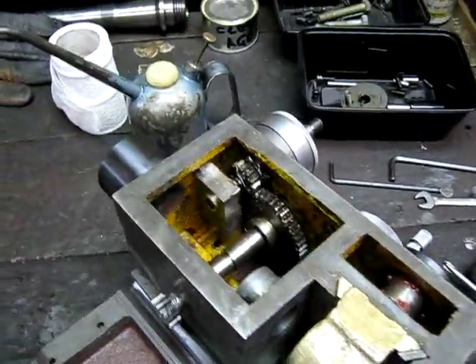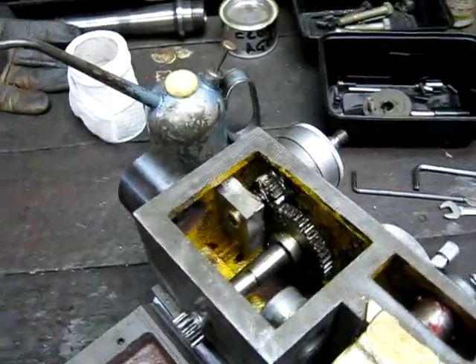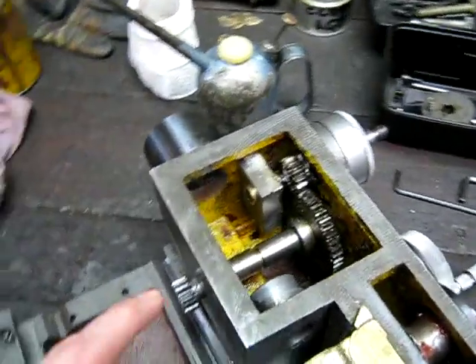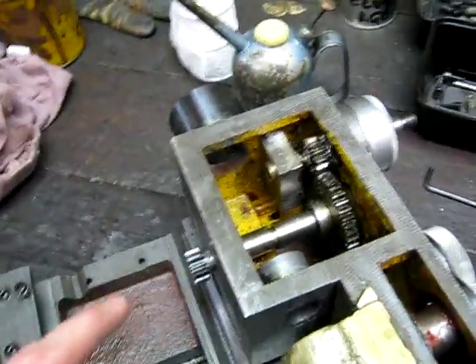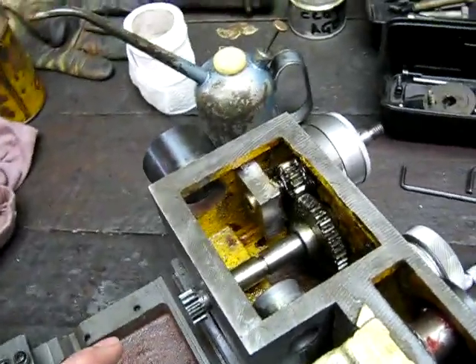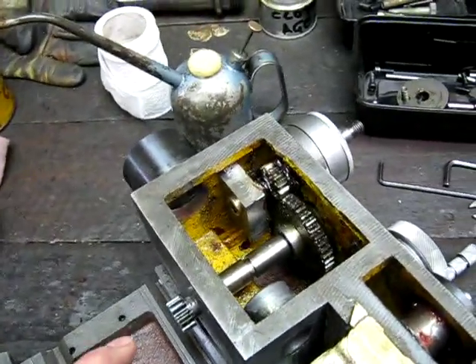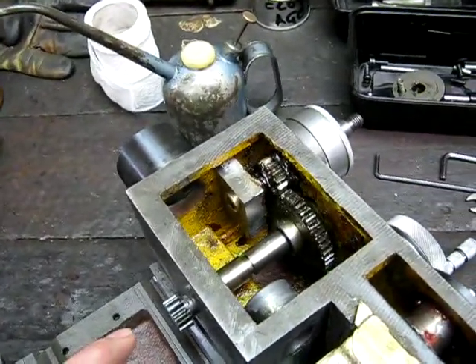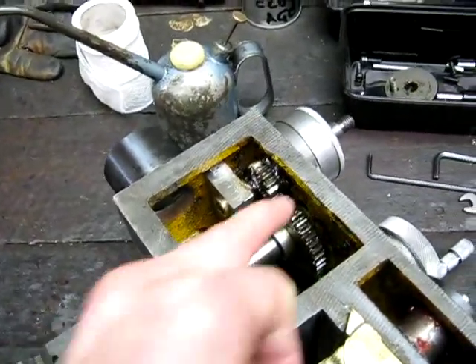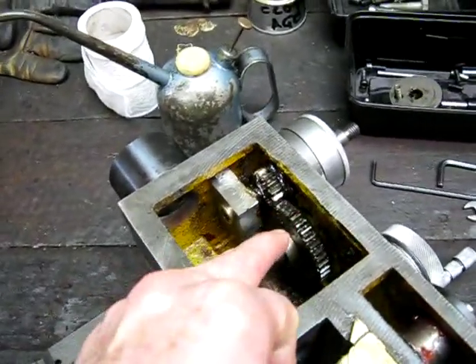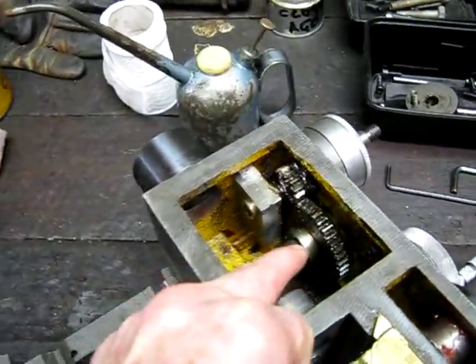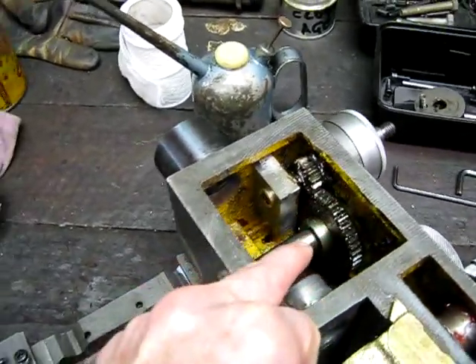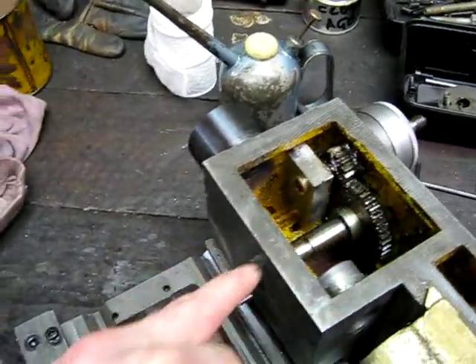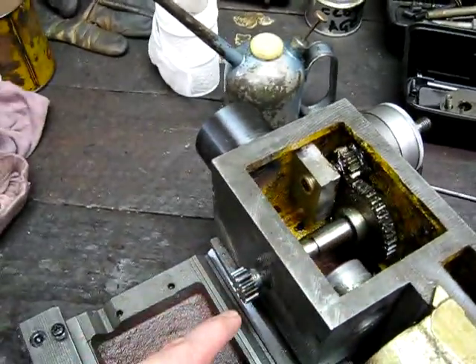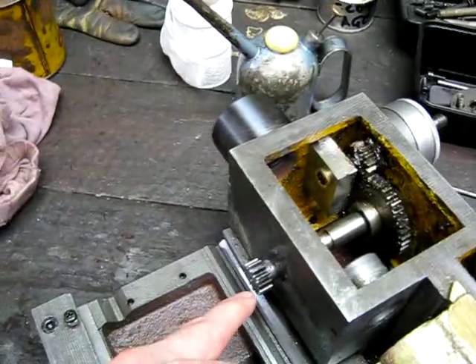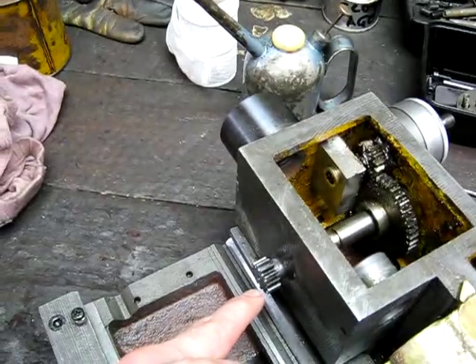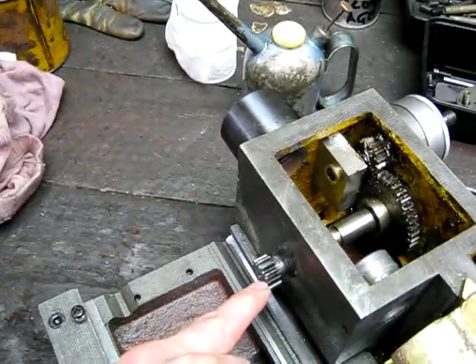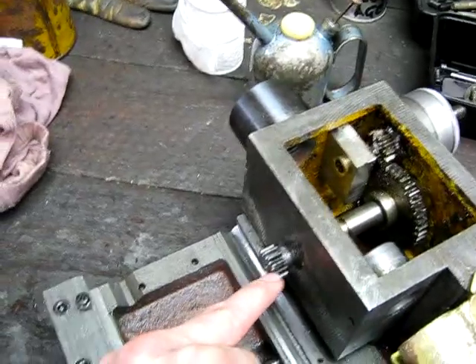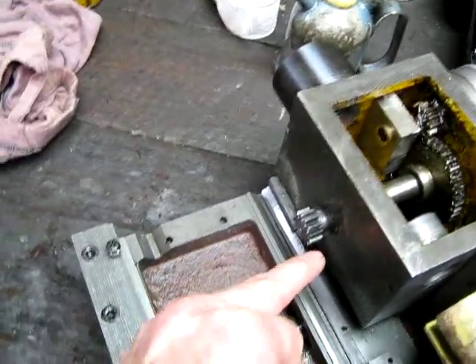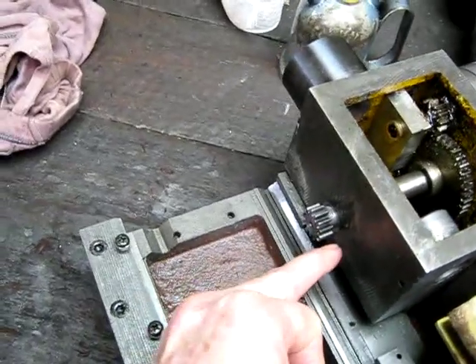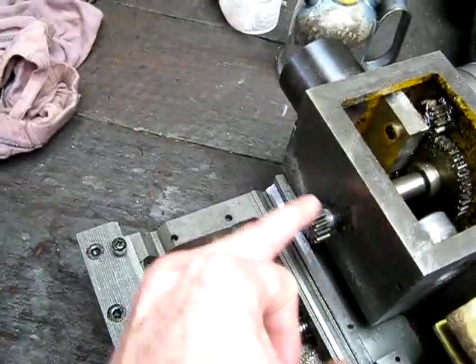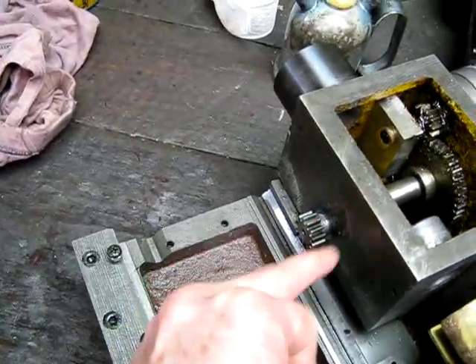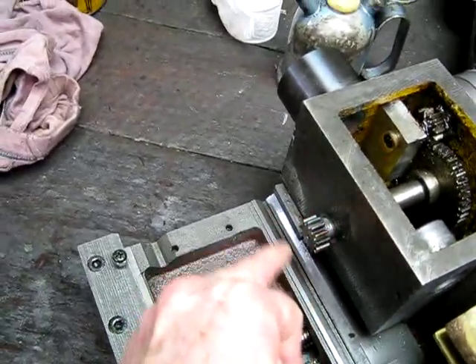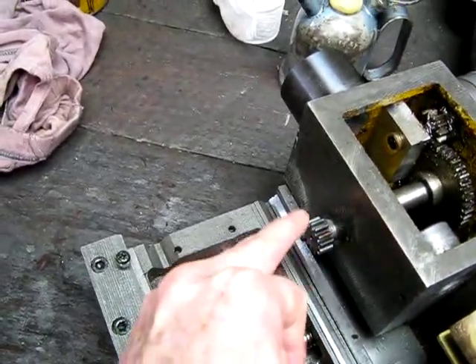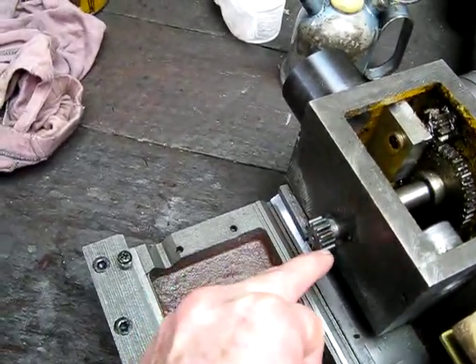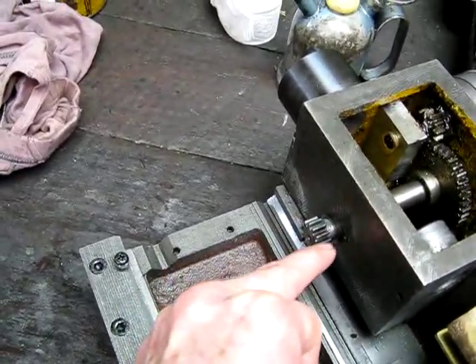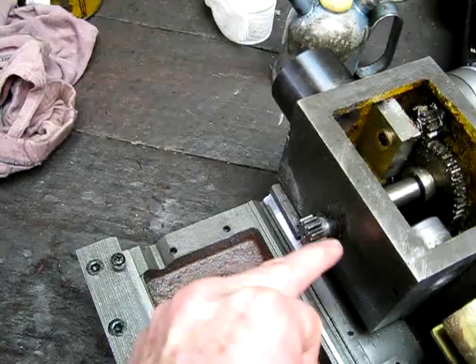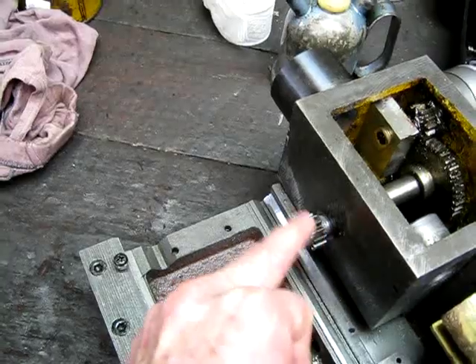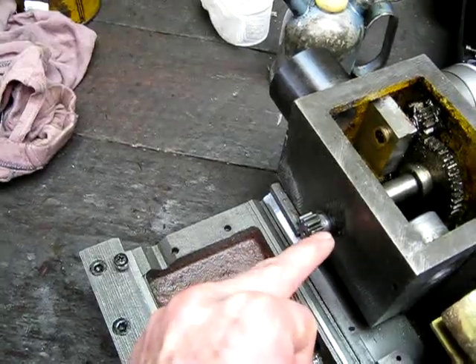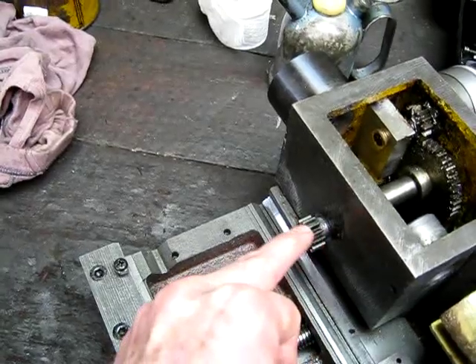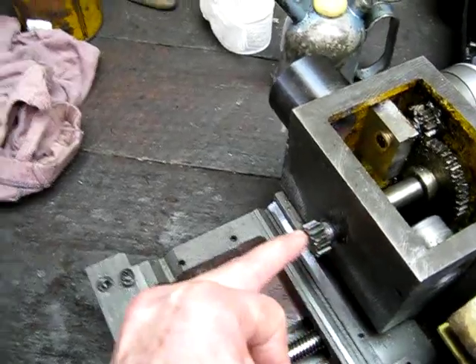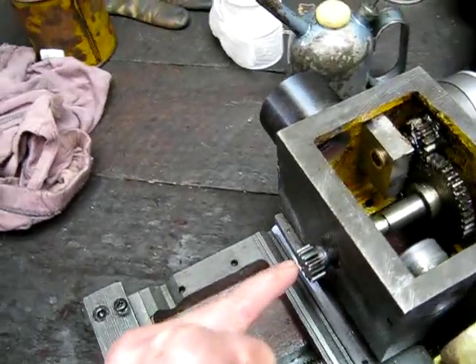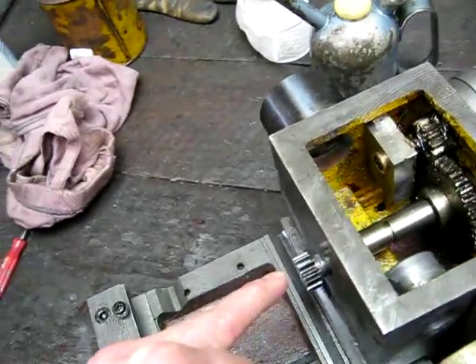Over here you can see the spindle coming through that drives on the rack. It runs in a hardened steel bush, so it's not just running in the cast iron or anything like that, which is quite good.